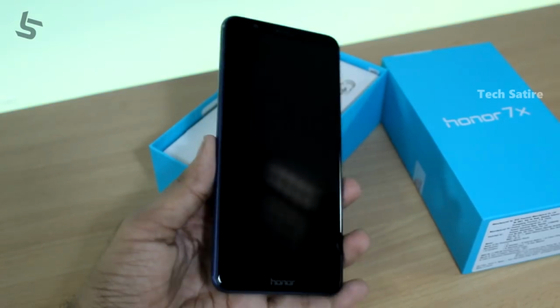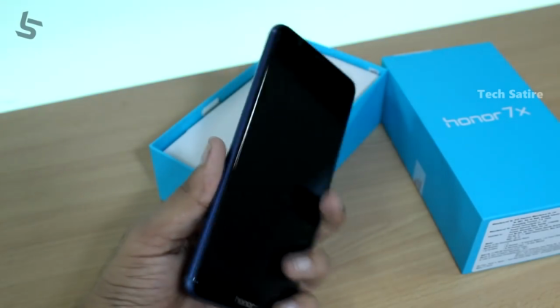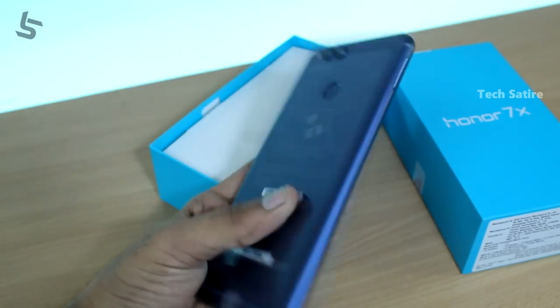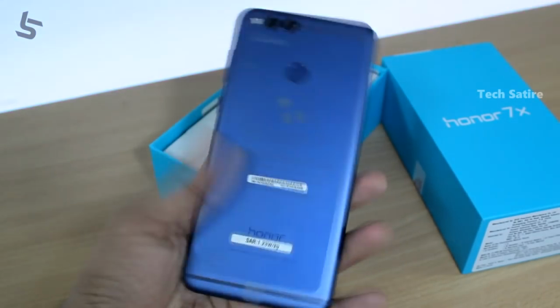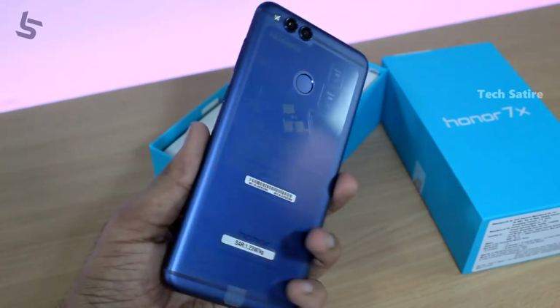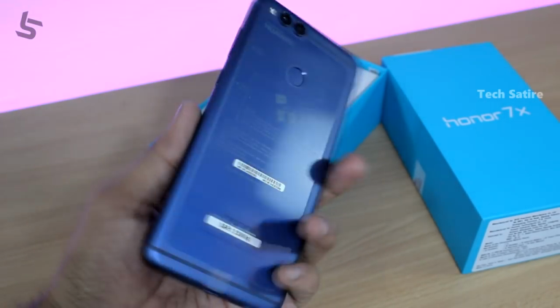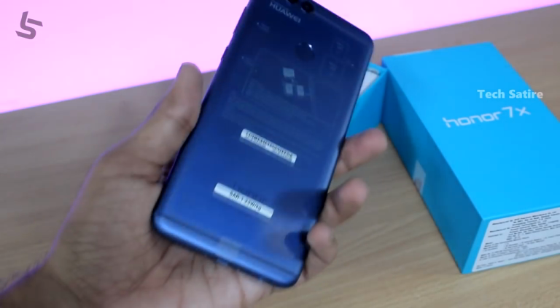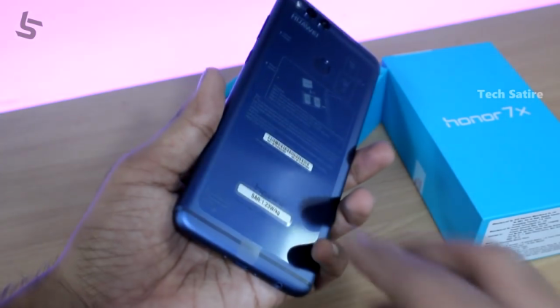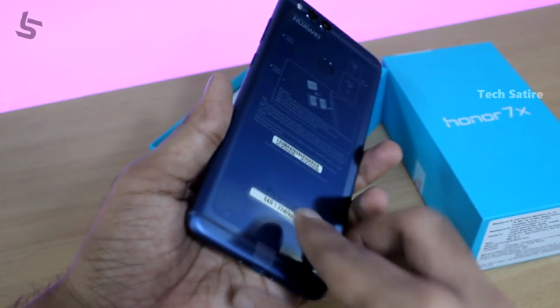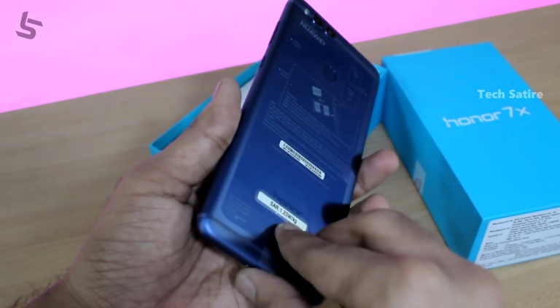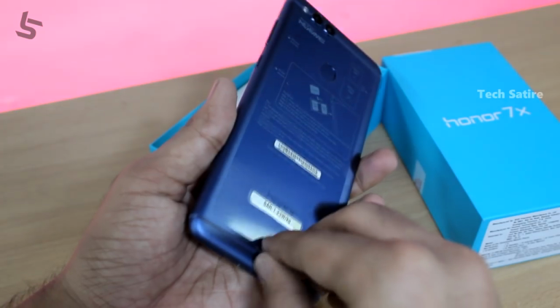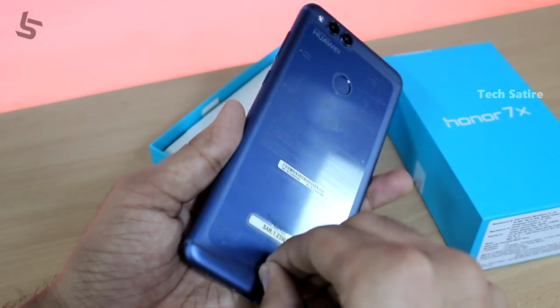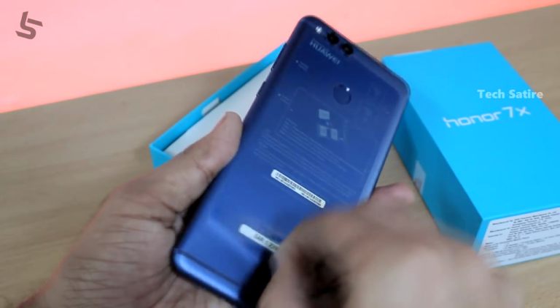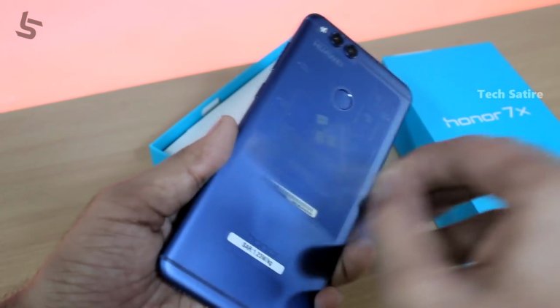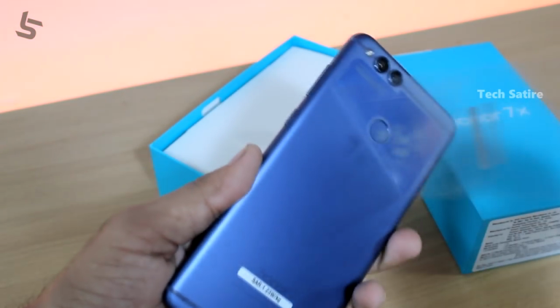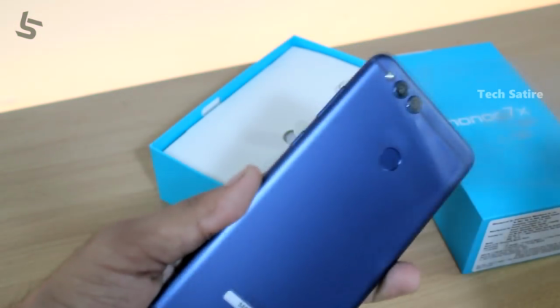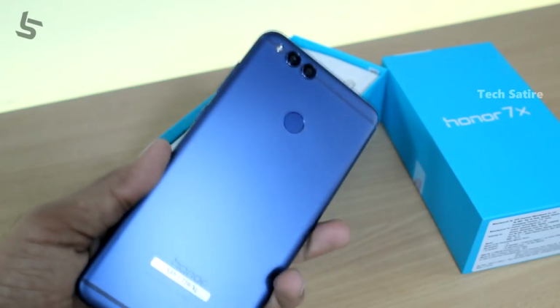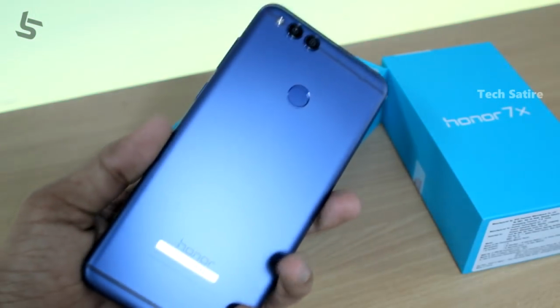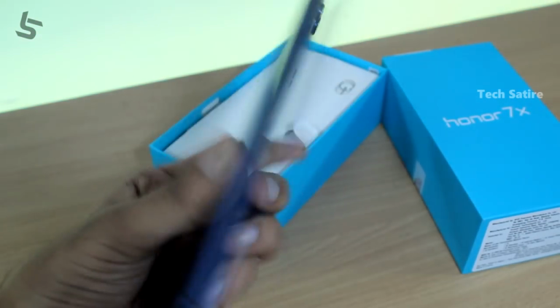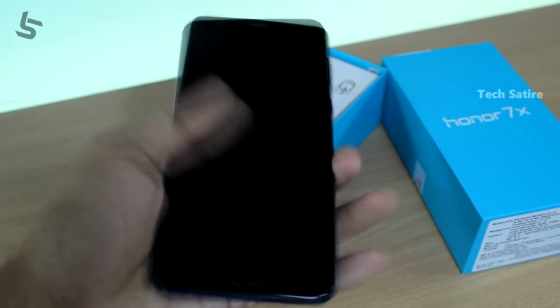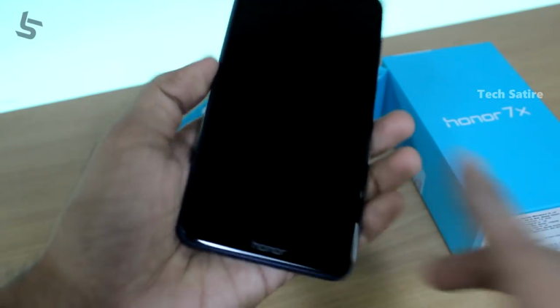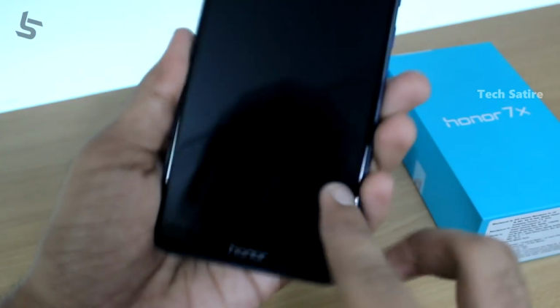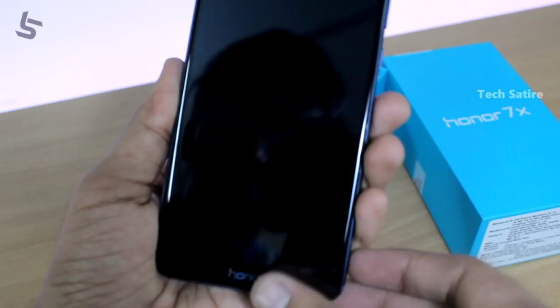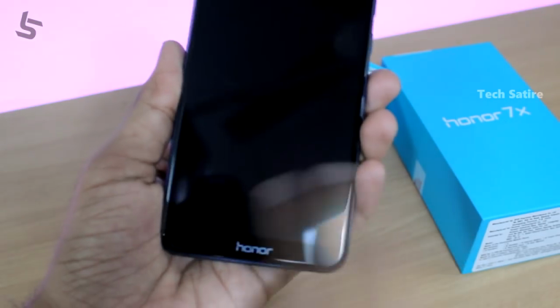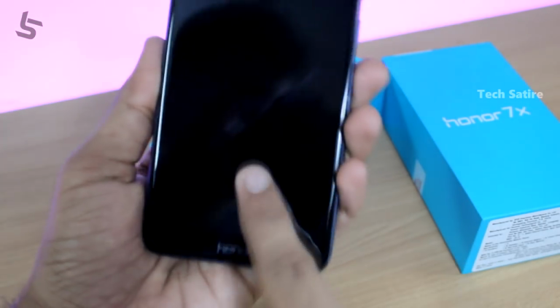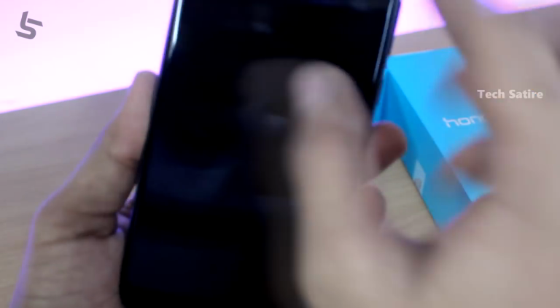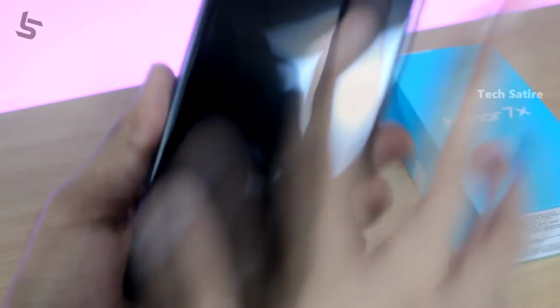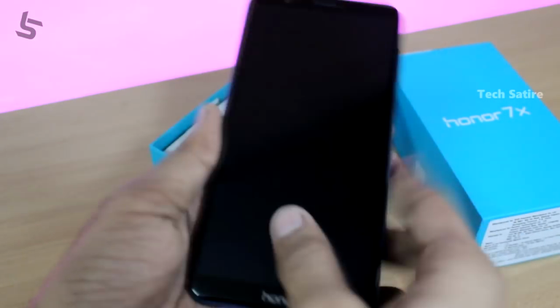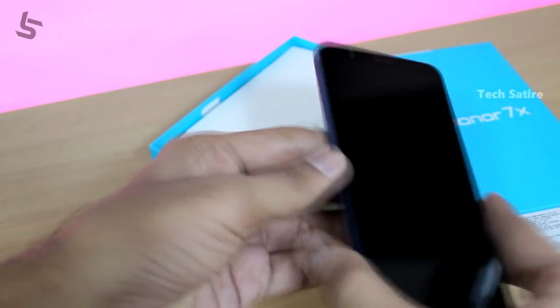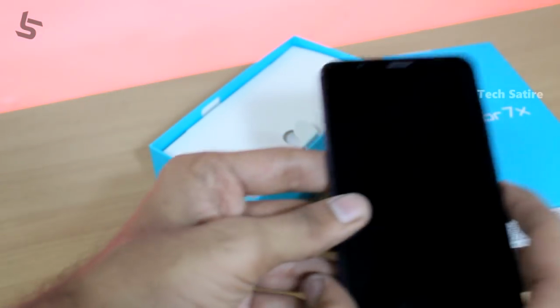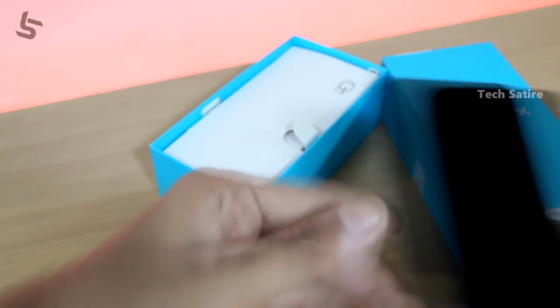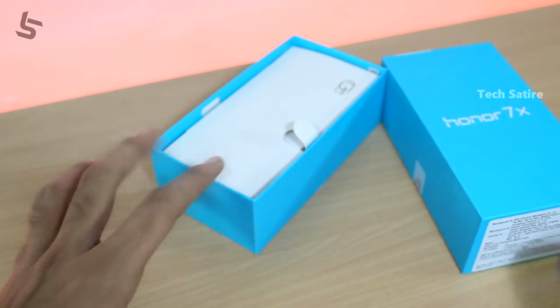We have a metal body. In the back, we have plastic on the back. If you want to use a screen protector, it will be pre-applied, so it will be better for you.